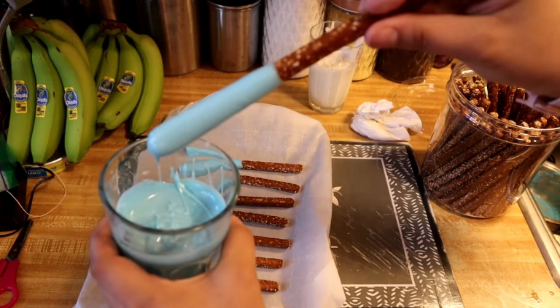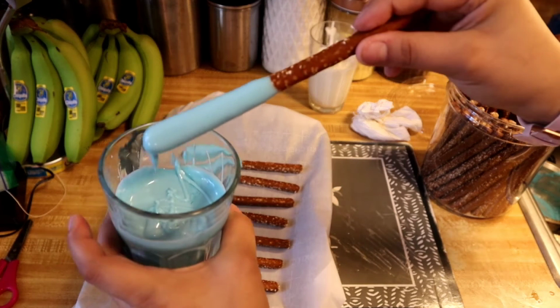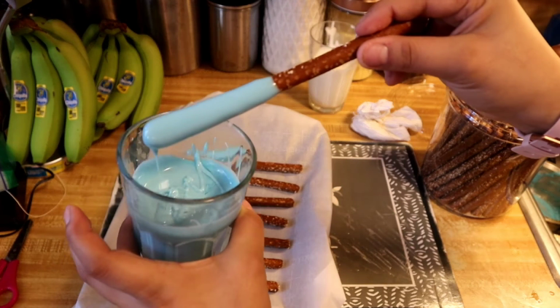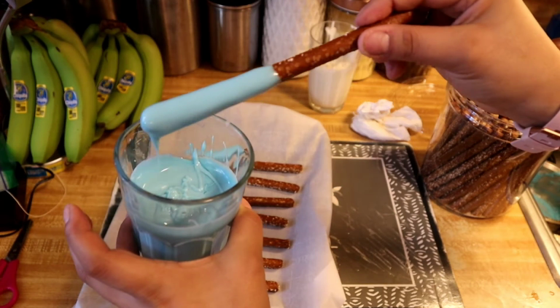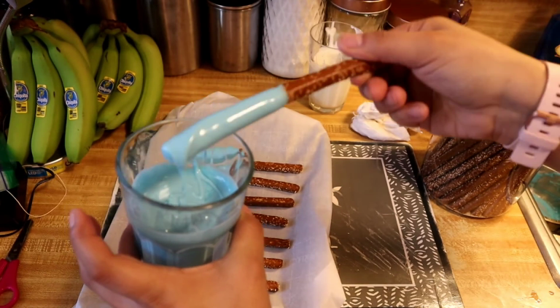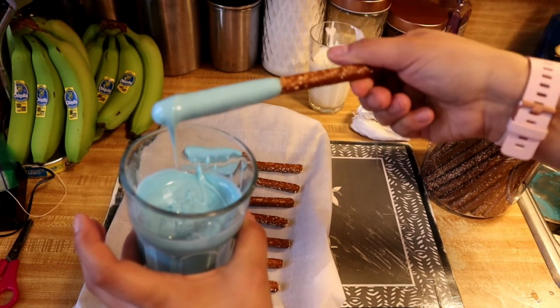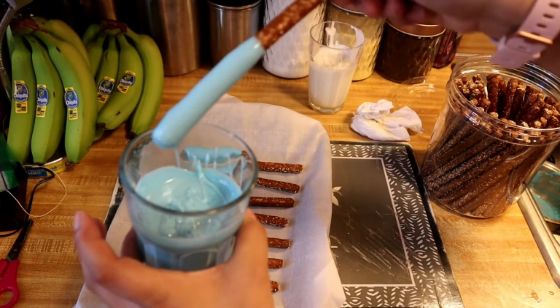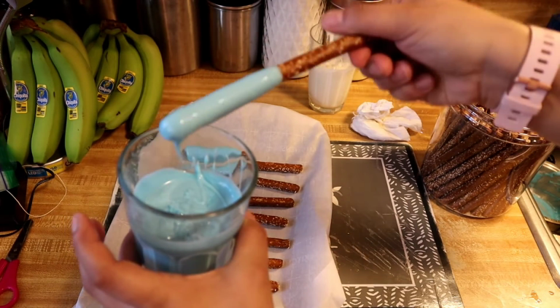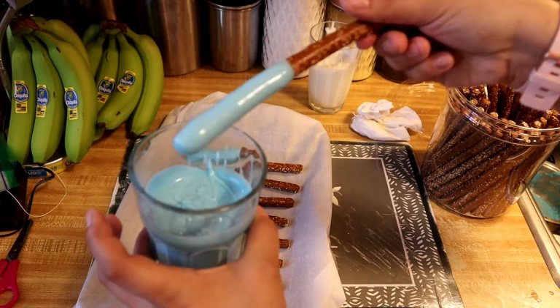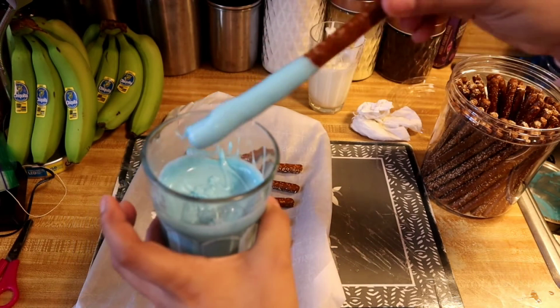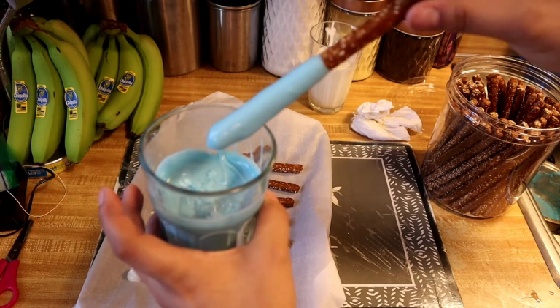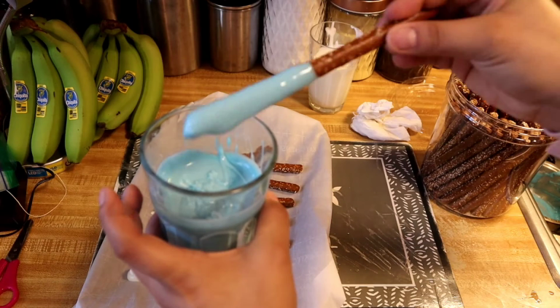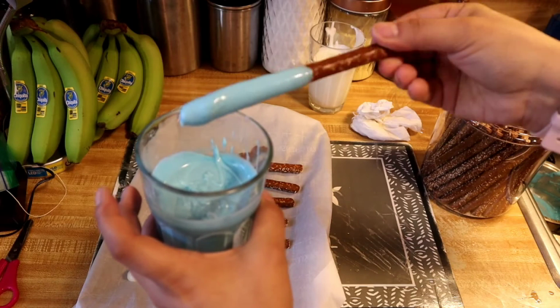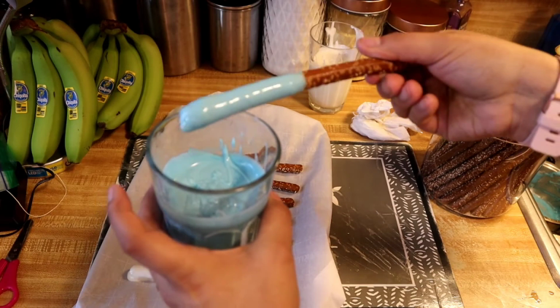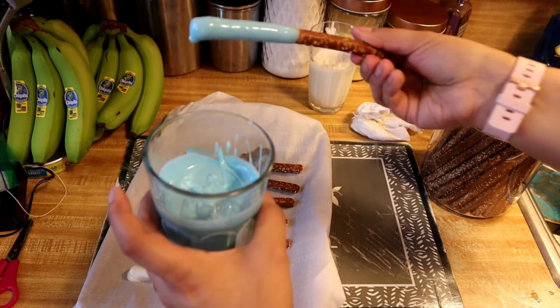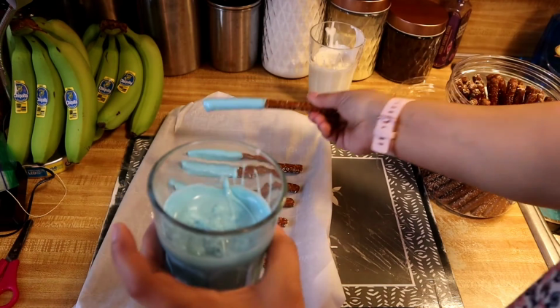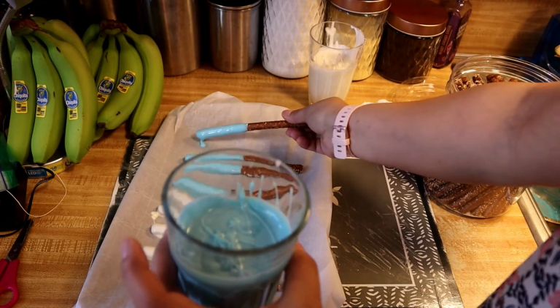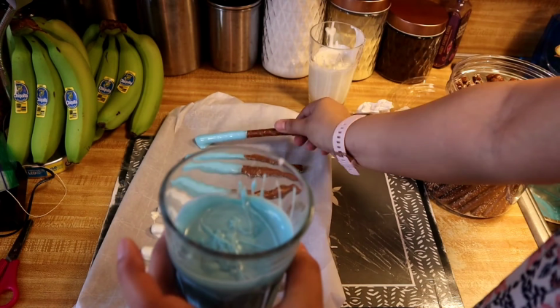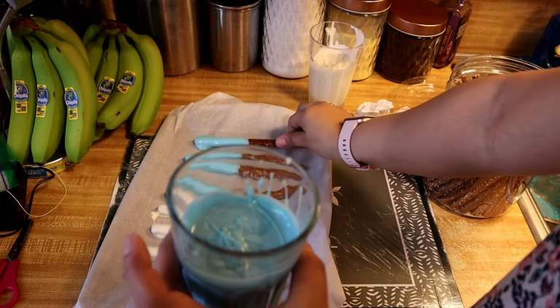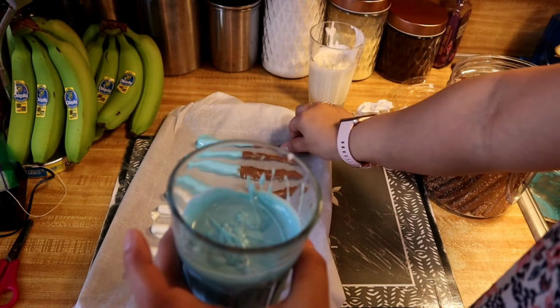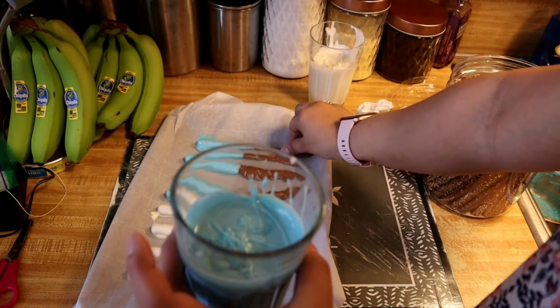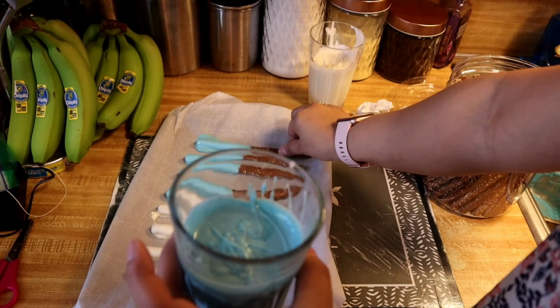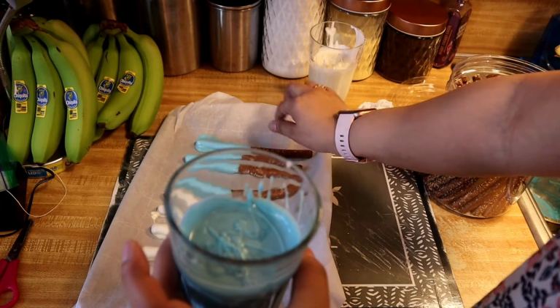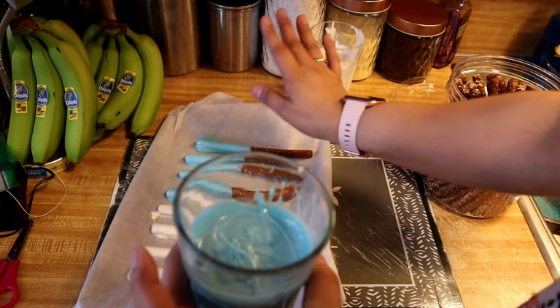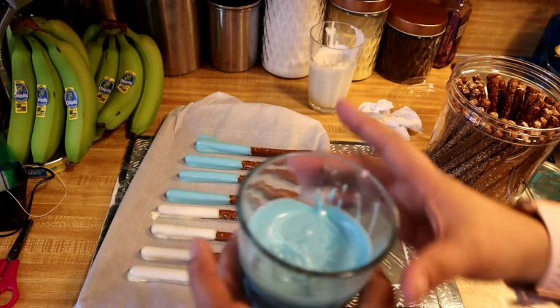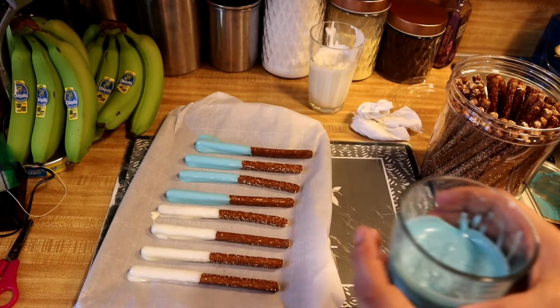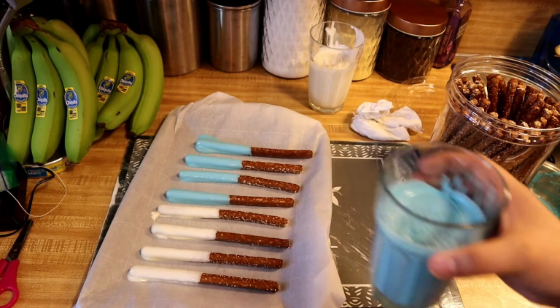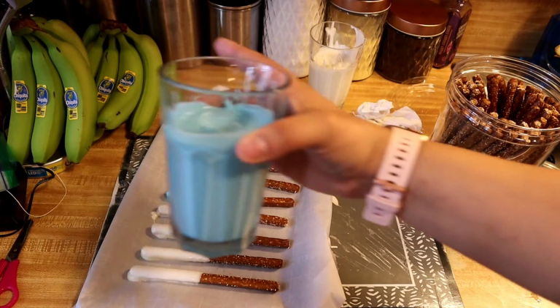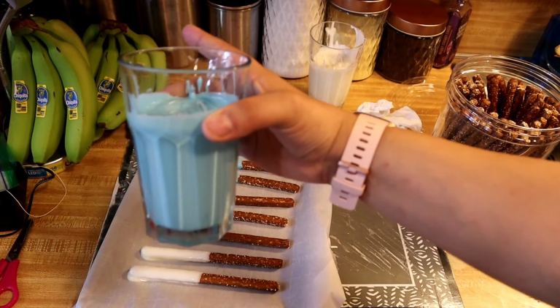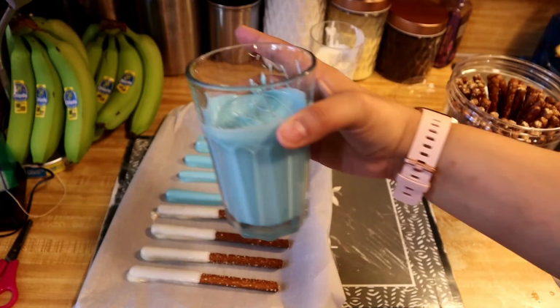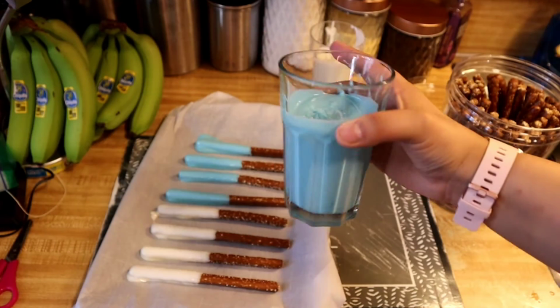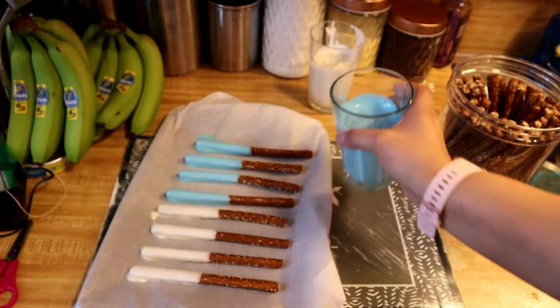The reason I put it in a cup is it's easier to dip, and I can always put the cup away. When I'm ready to use it again, I'll just heat it up.